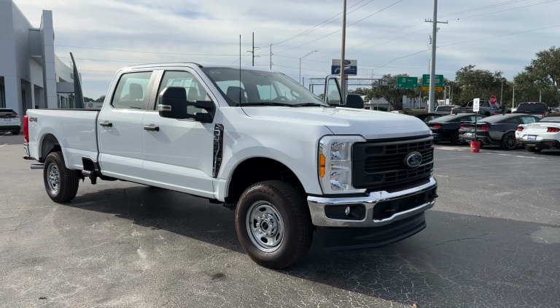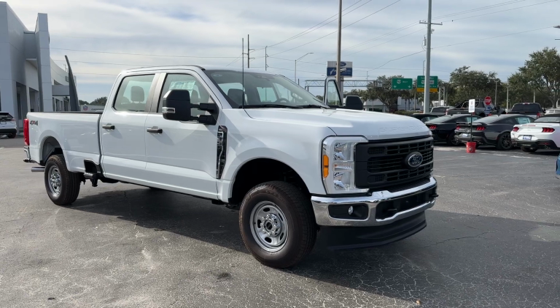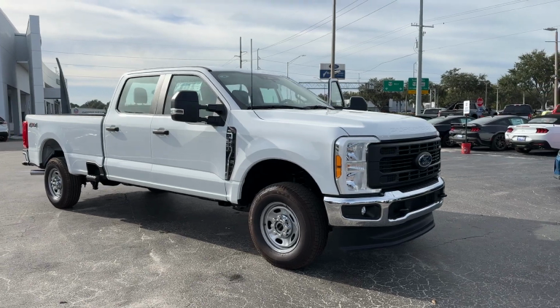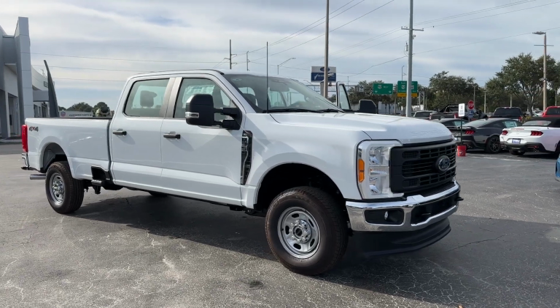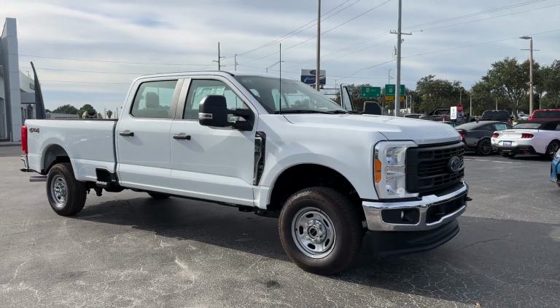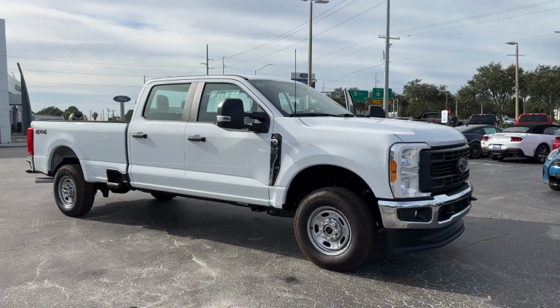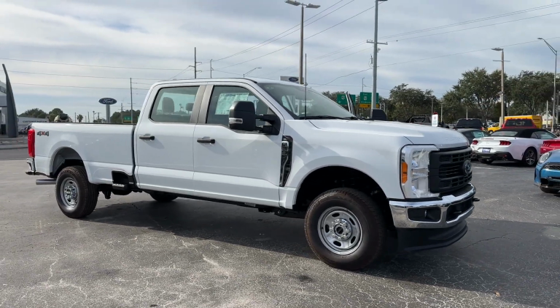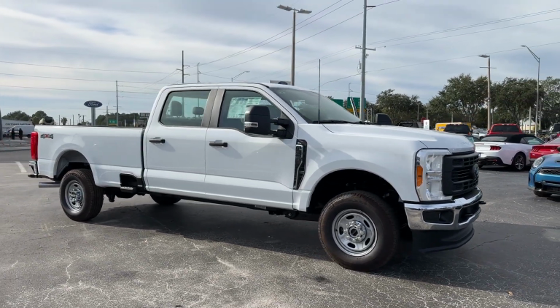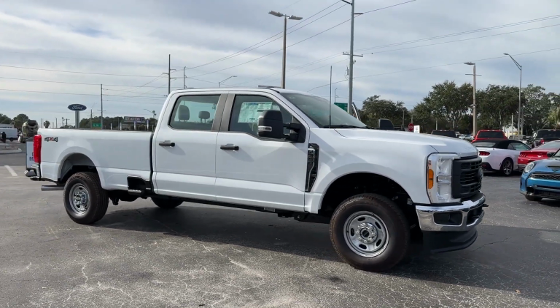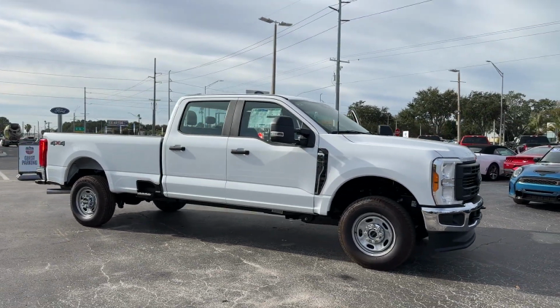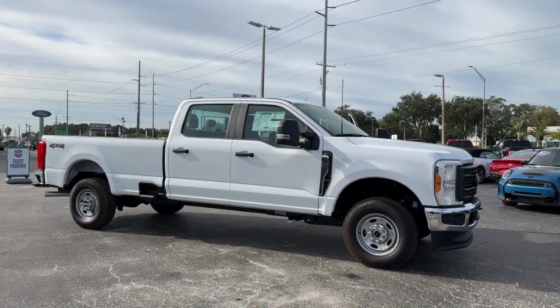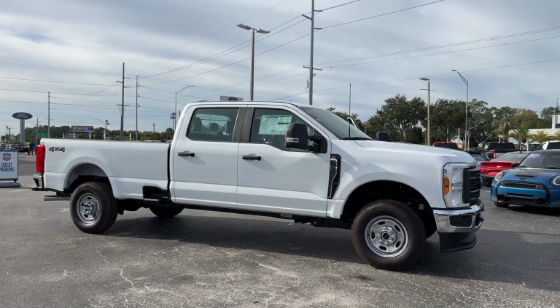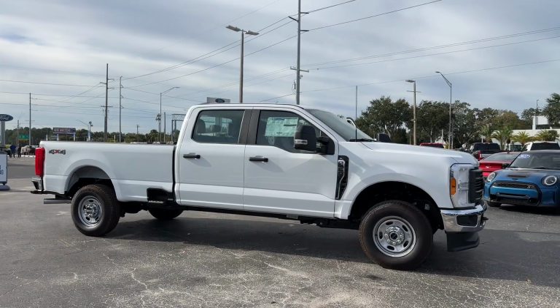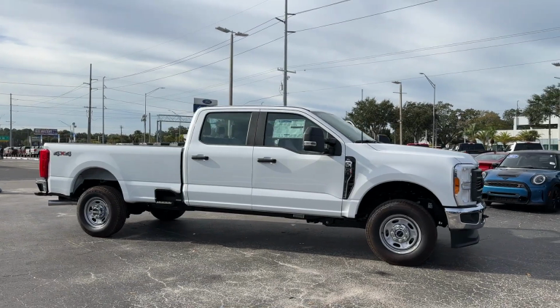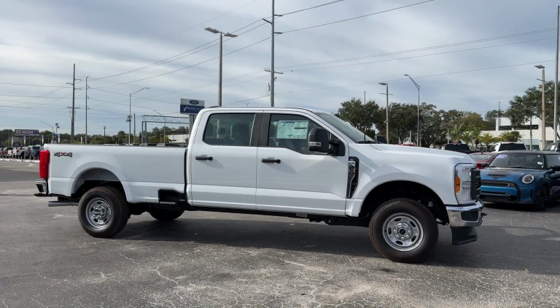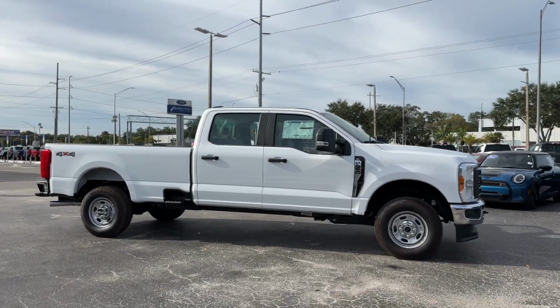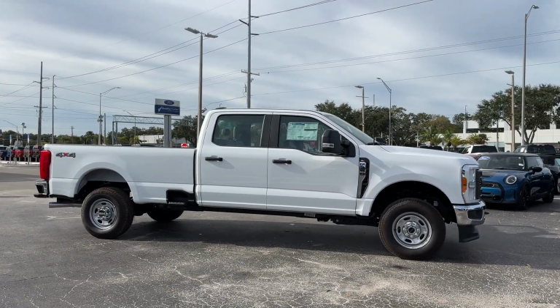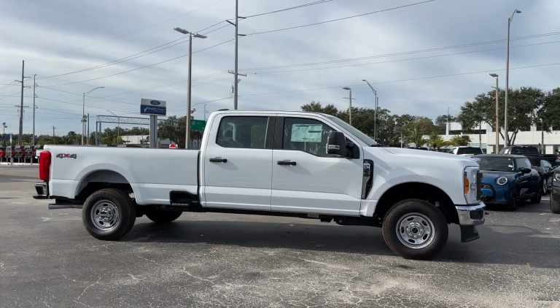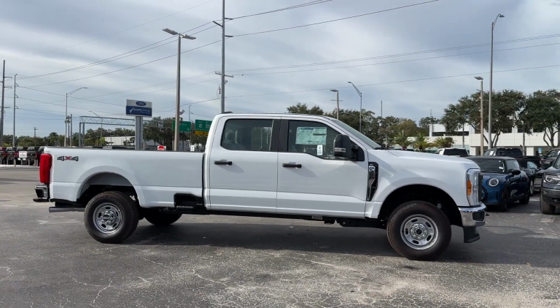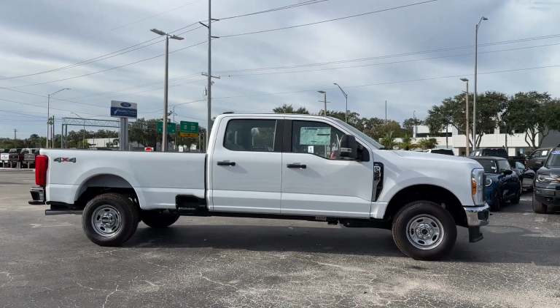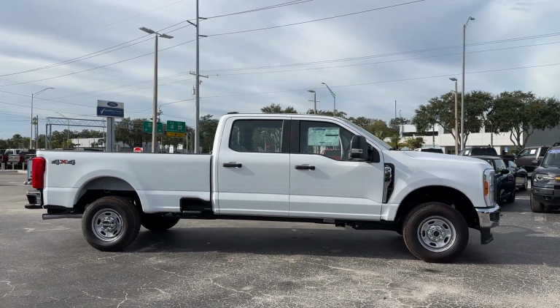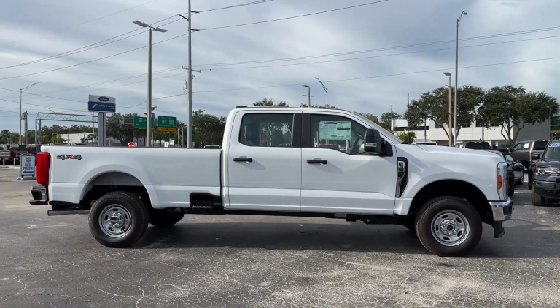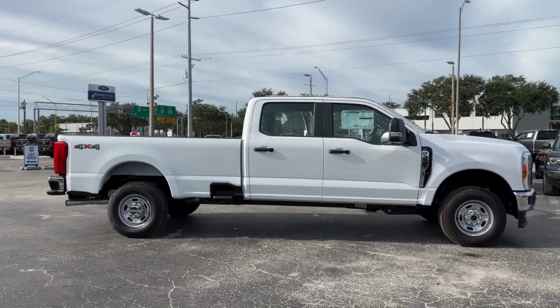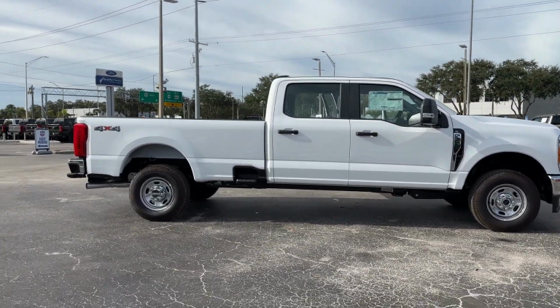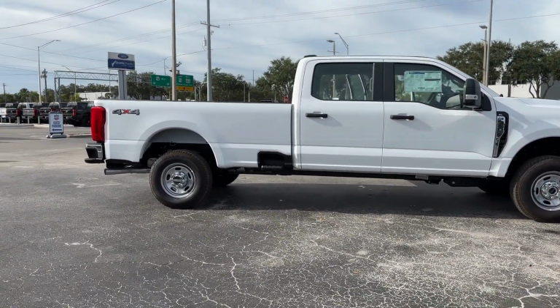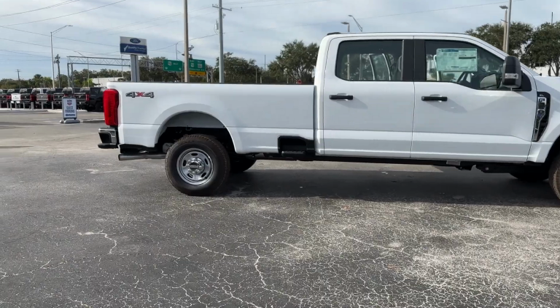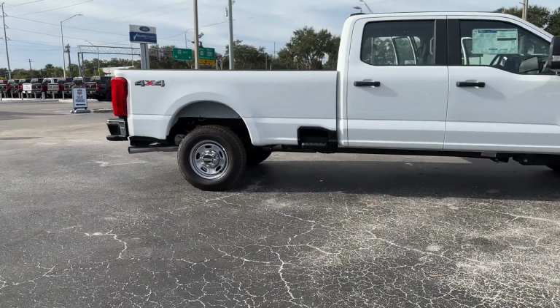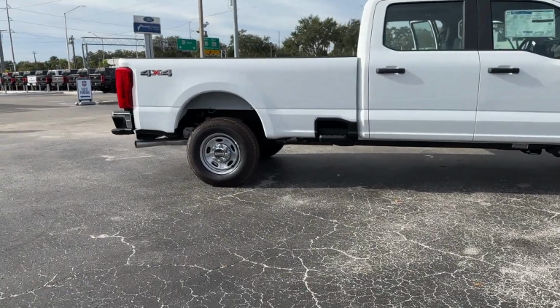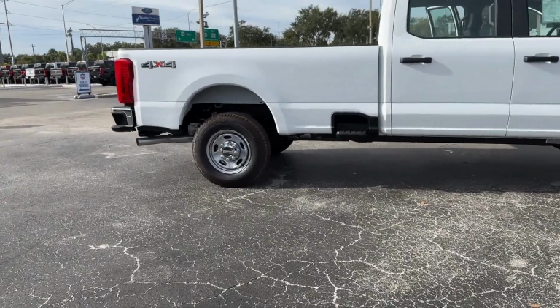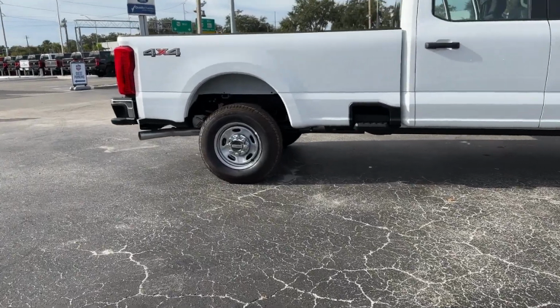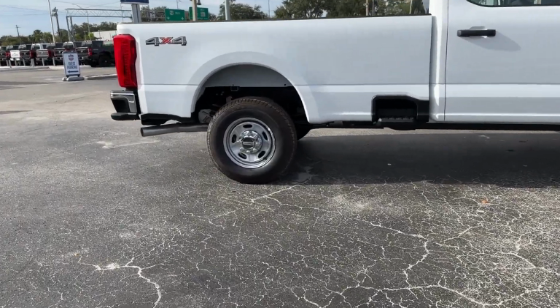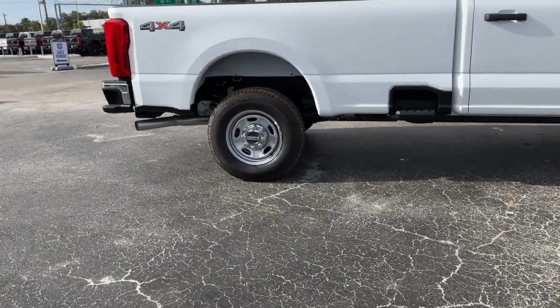2023 Ford Super Duty F-350 SRW. This pickup truck offers two full rows of seating for premium comfort. You'll enjoy first-class features that create a premium environment.